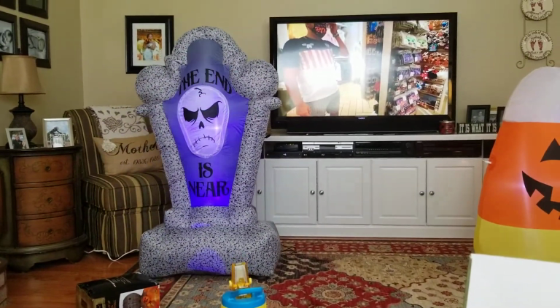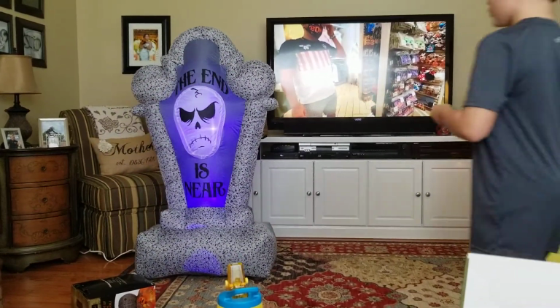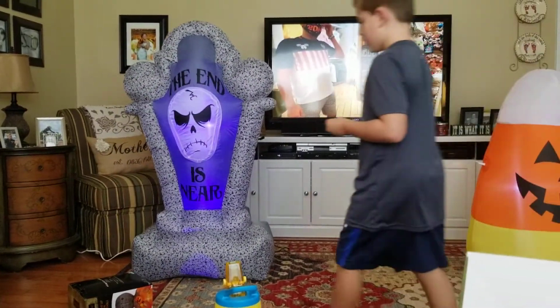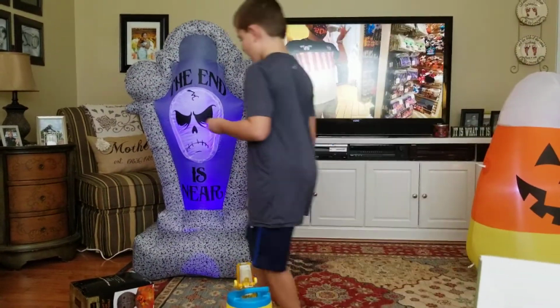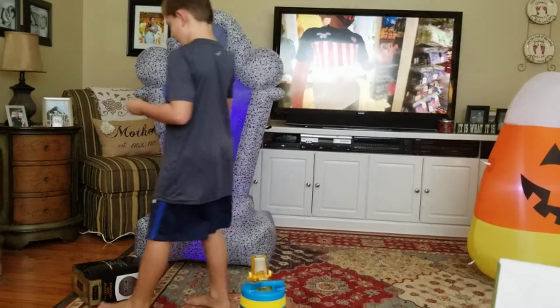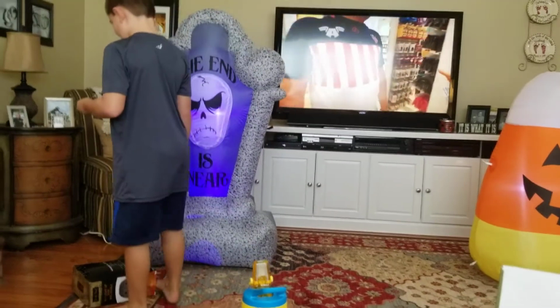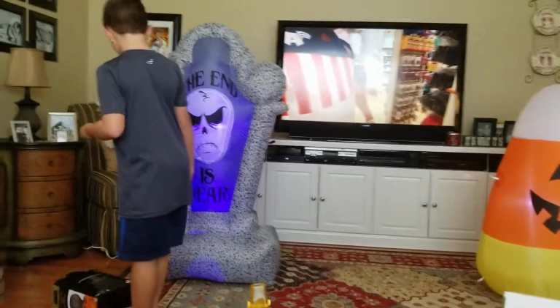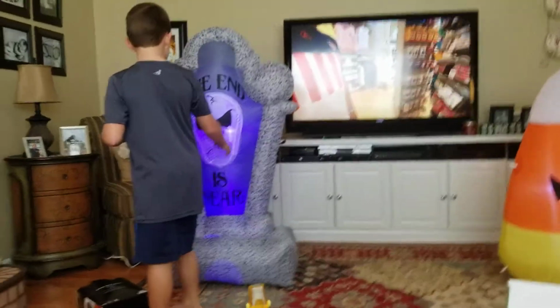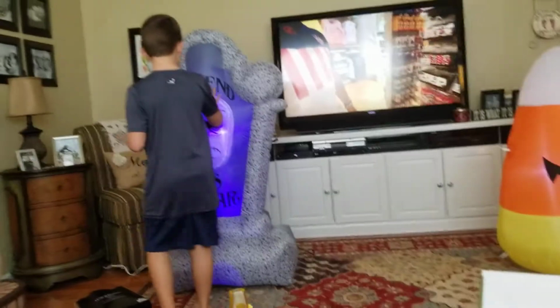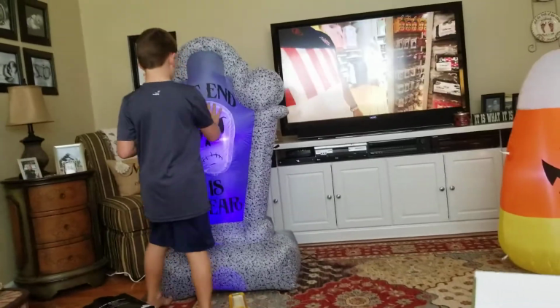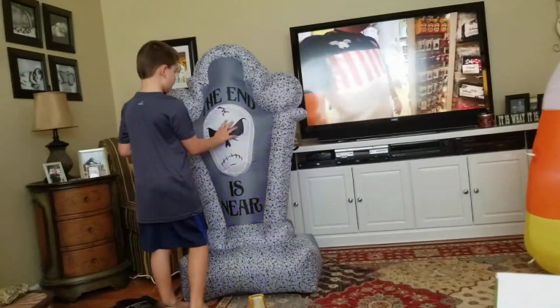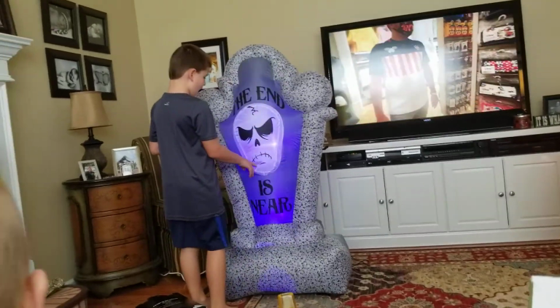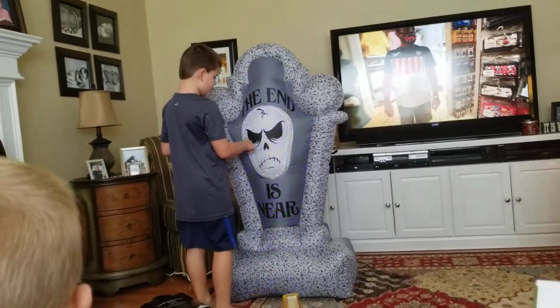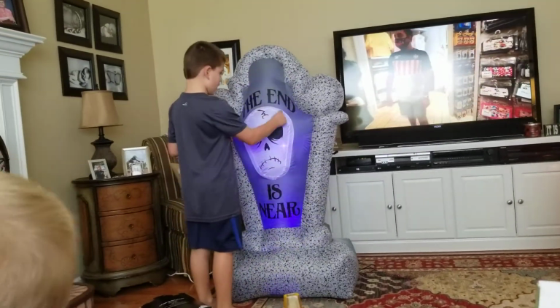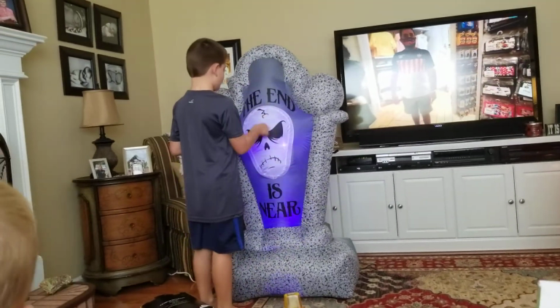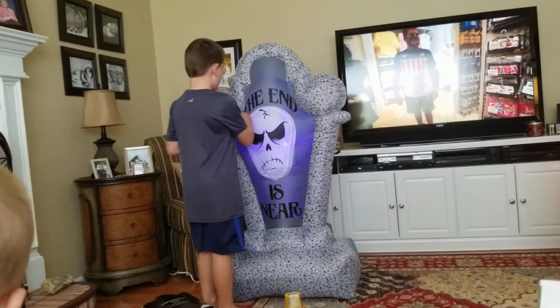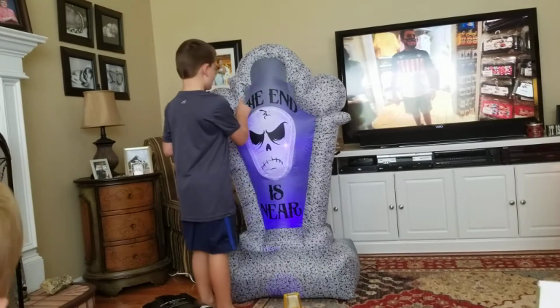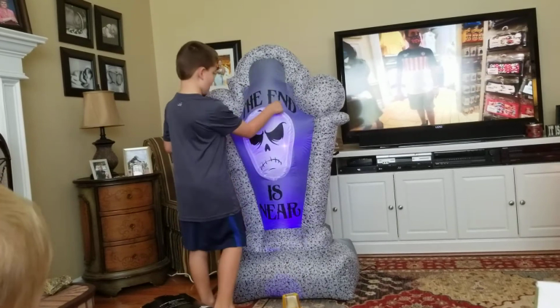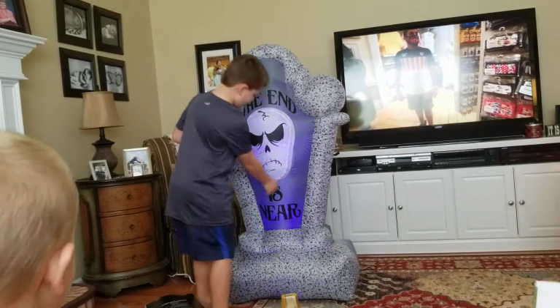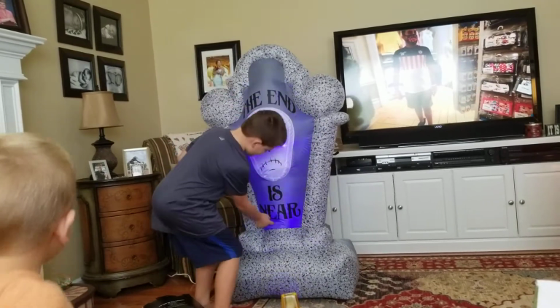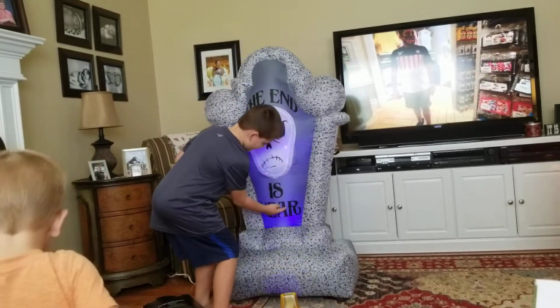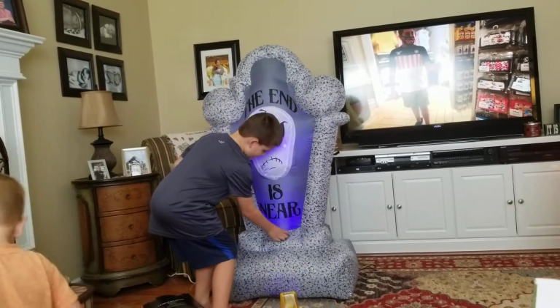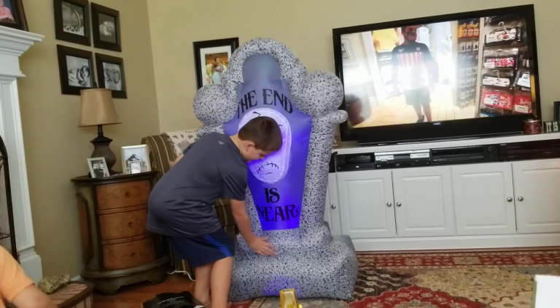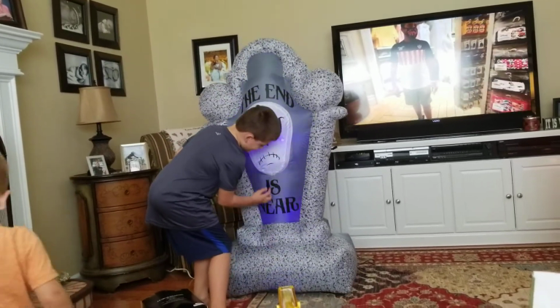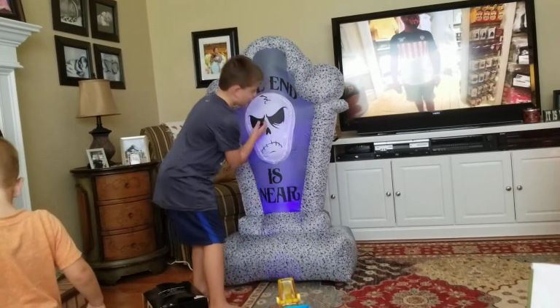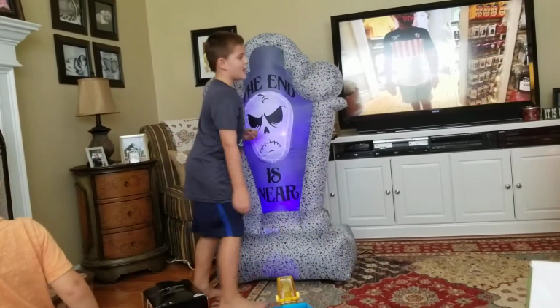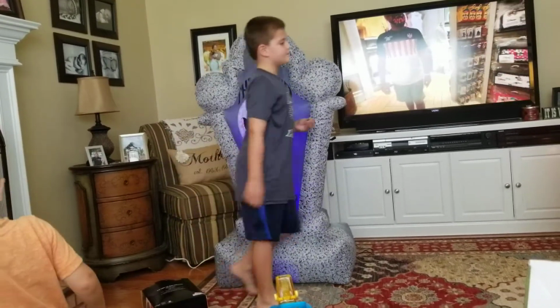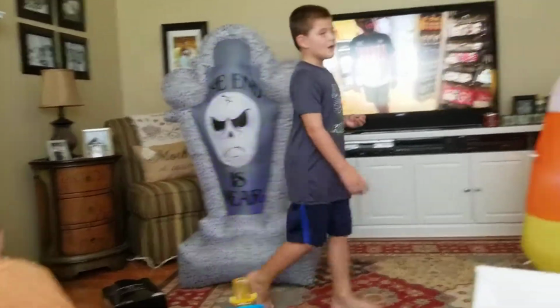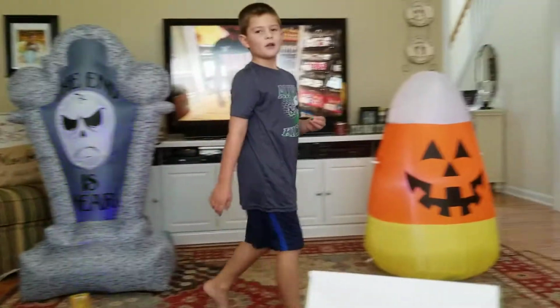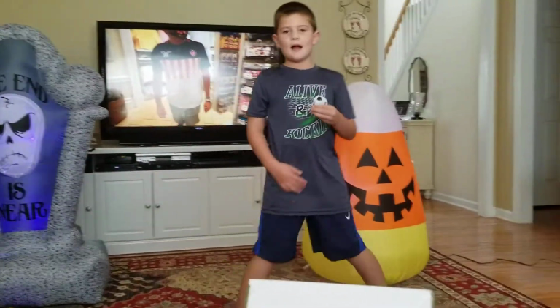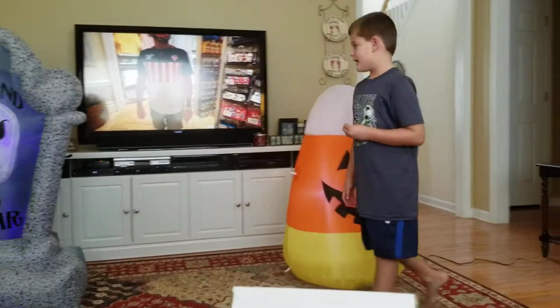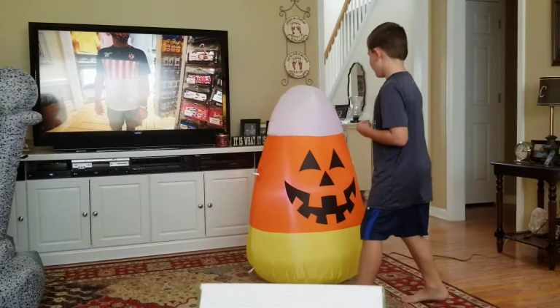Here's our tombstone. It inflates very quickly. It has a skull on it, it says 'The End Is Near,' and it has this flickering light. And we're going to go back to the candy corn.